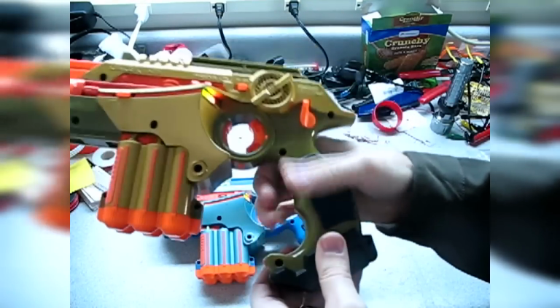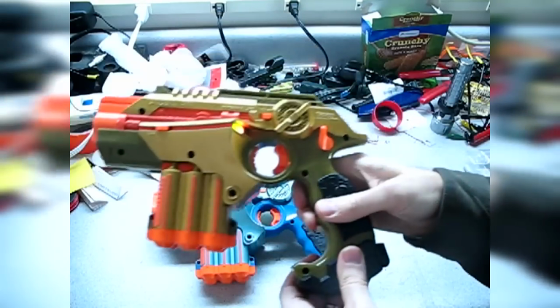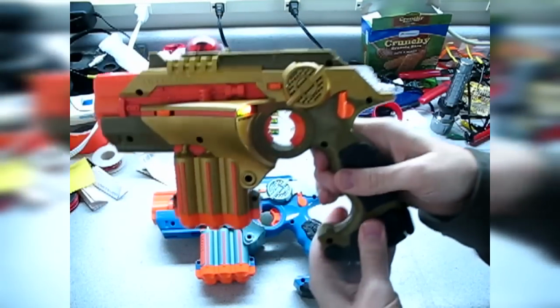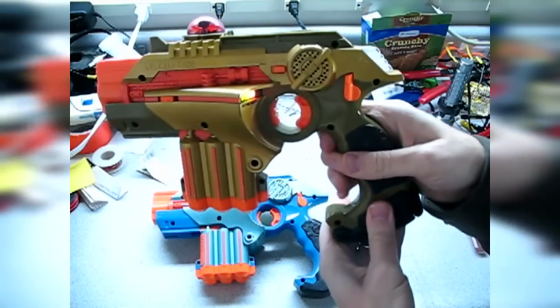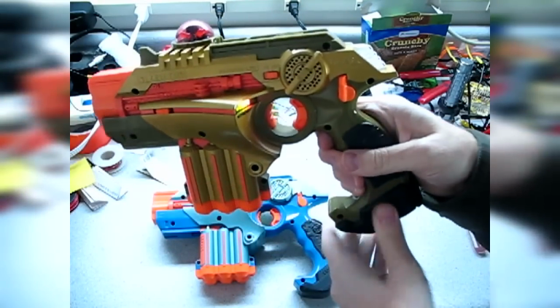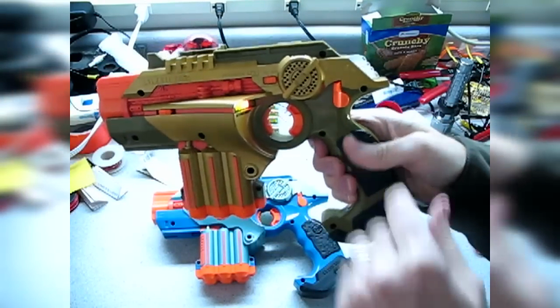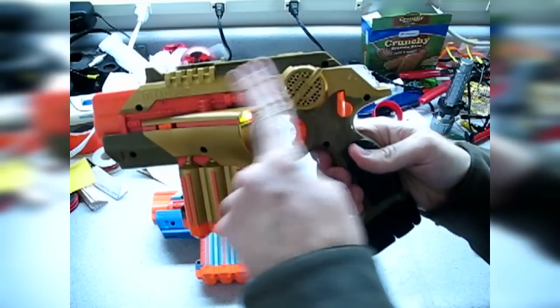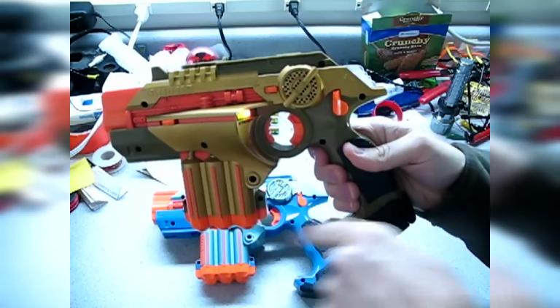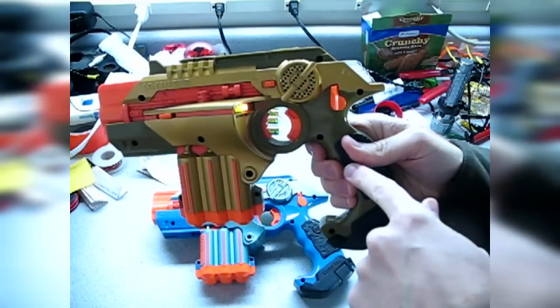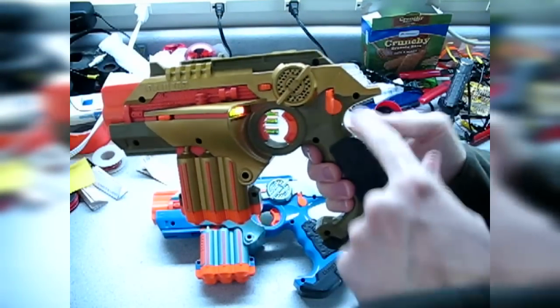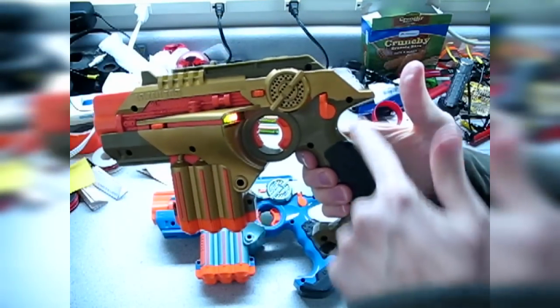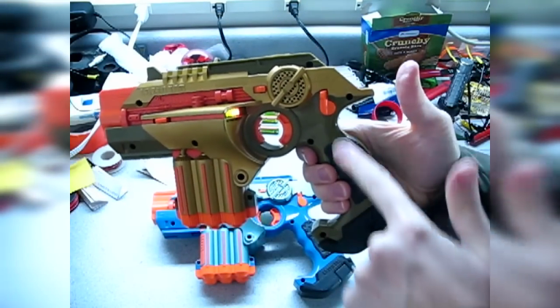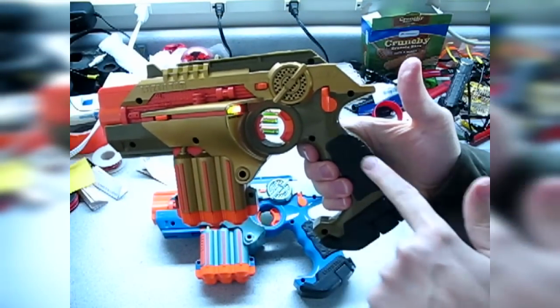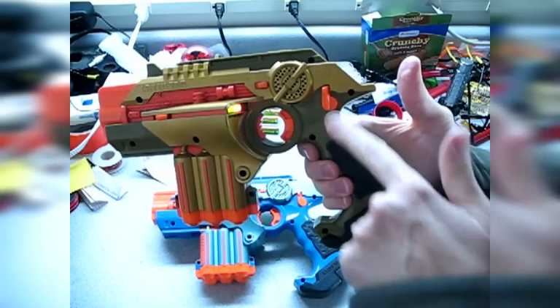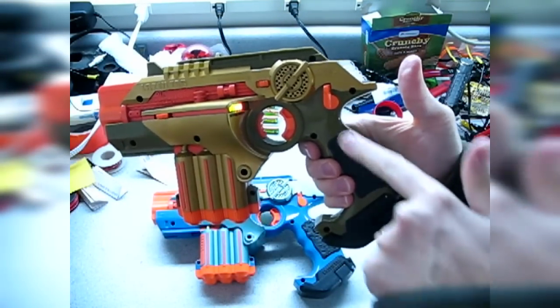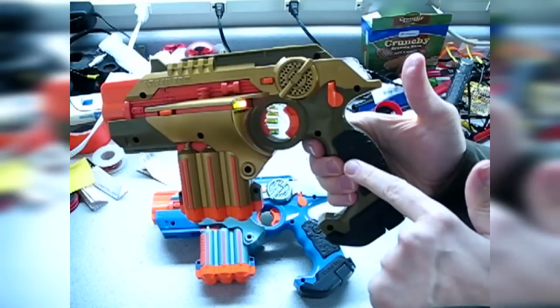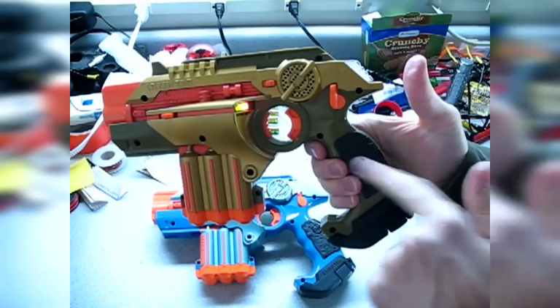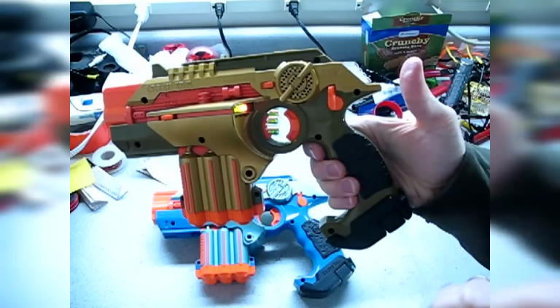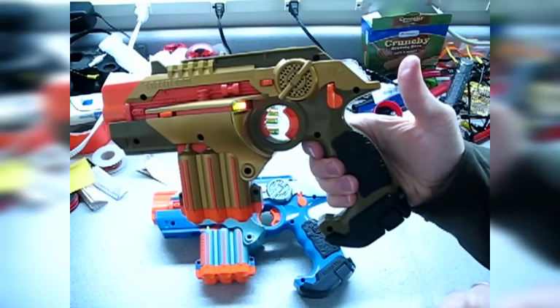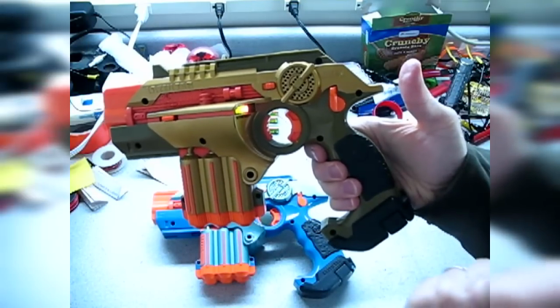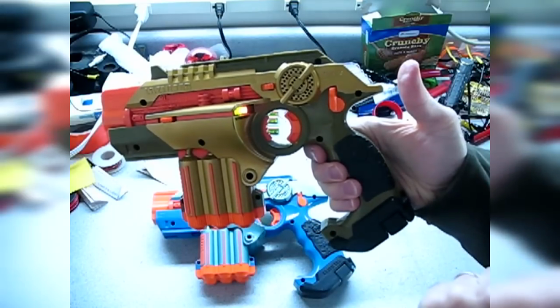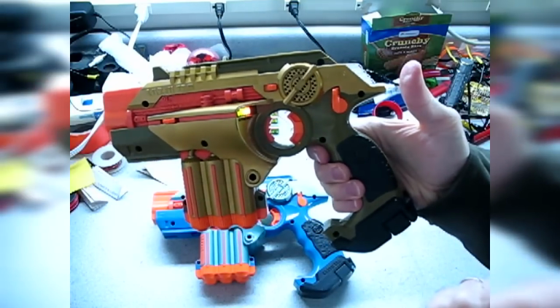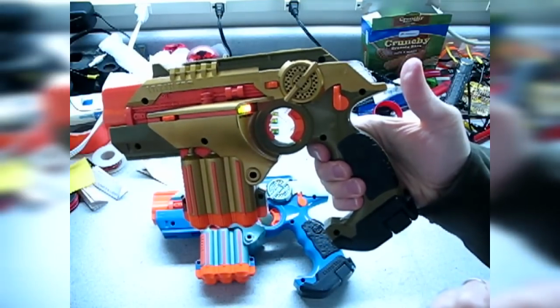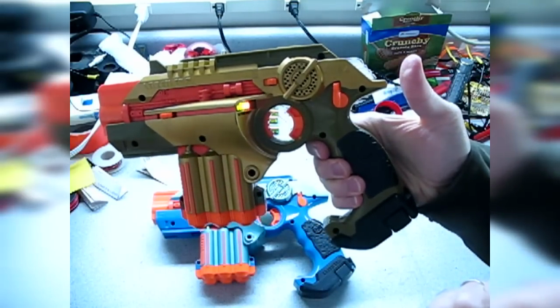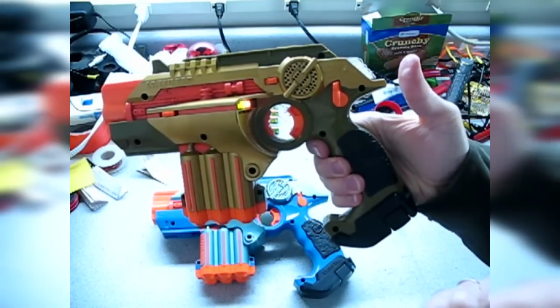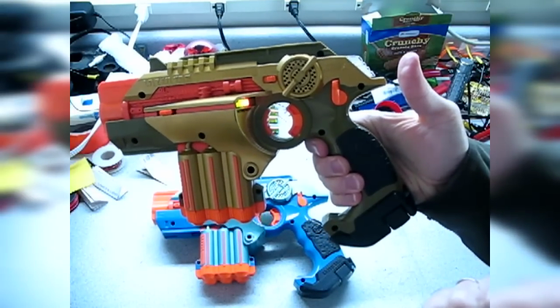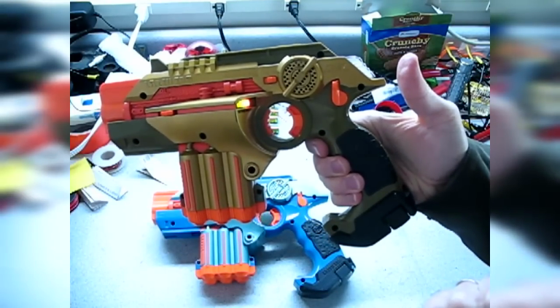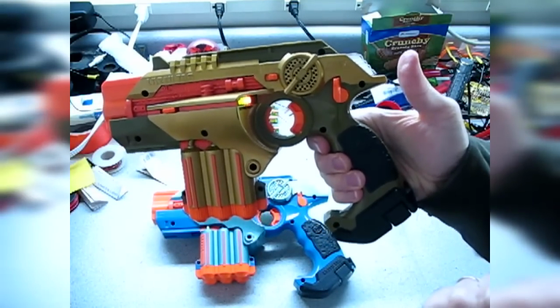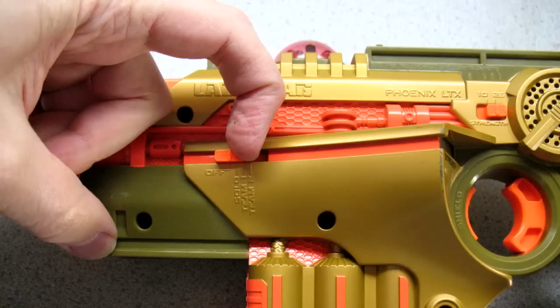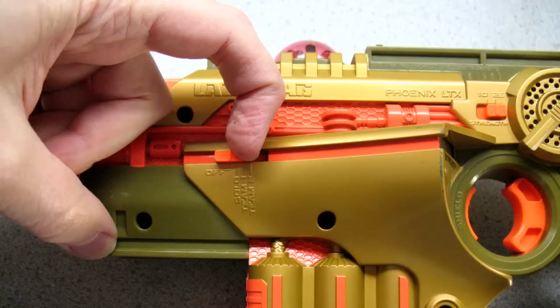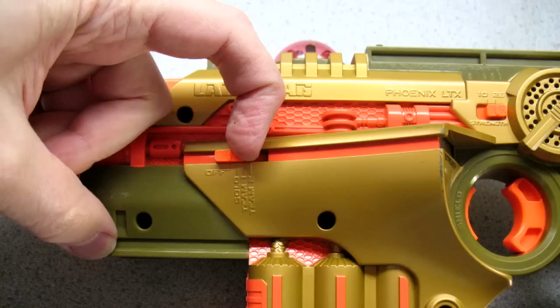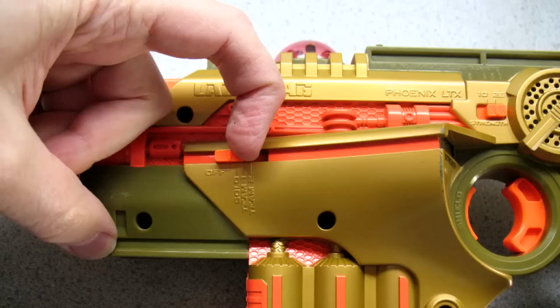So what I'm going to do is I'm going to show you how to open this up and clean the mechanism inside here. Let's check this out and see how it works. Let's get started.